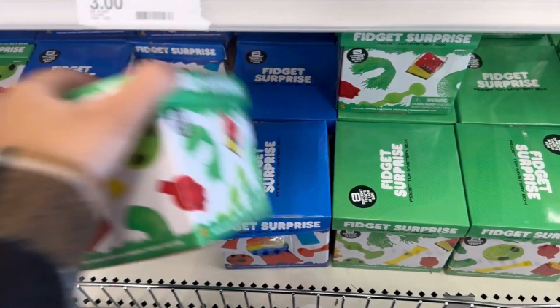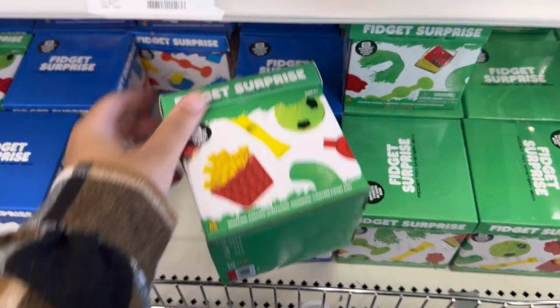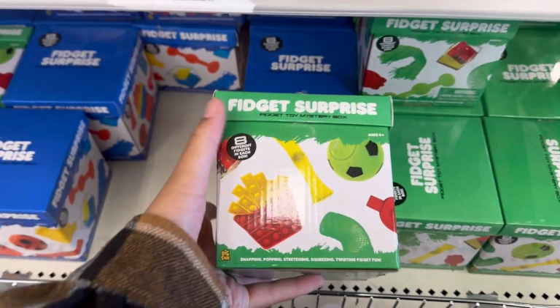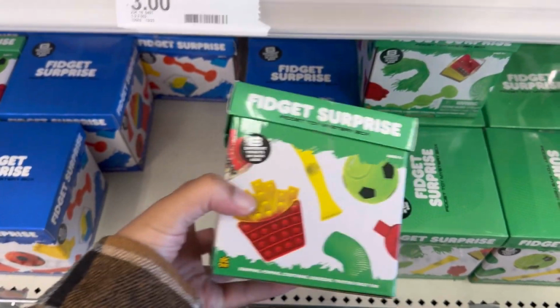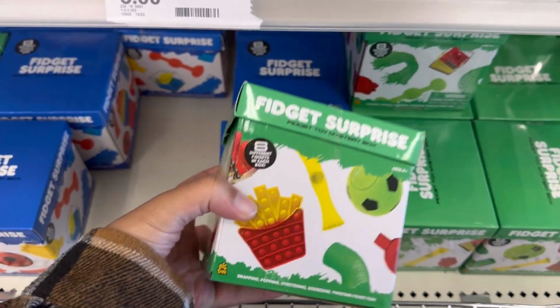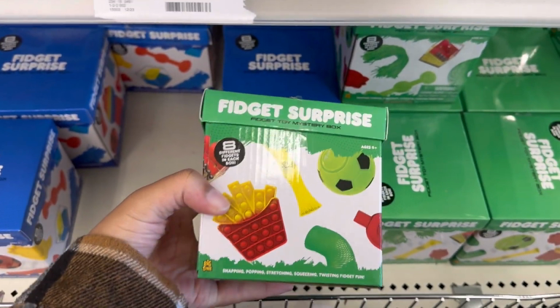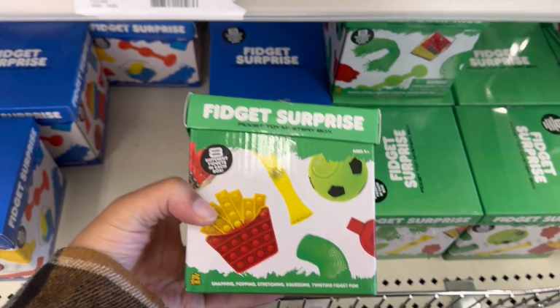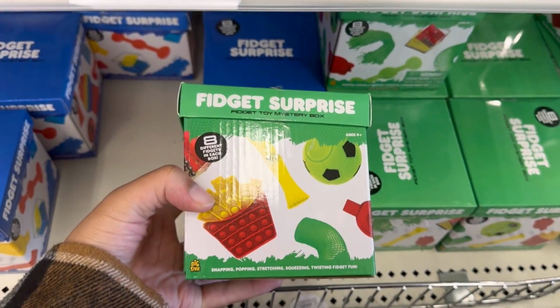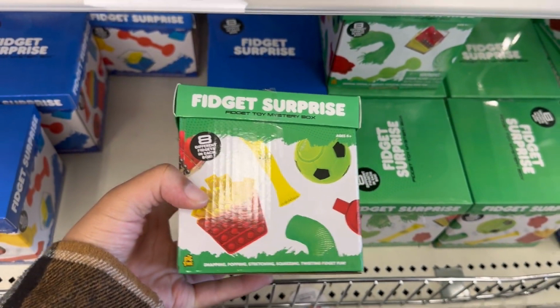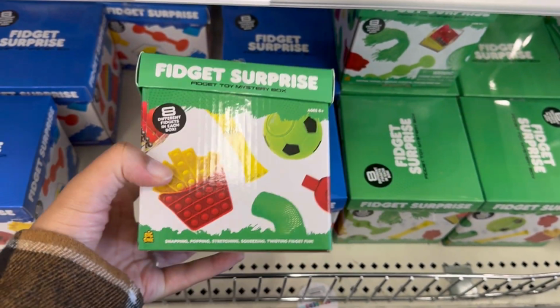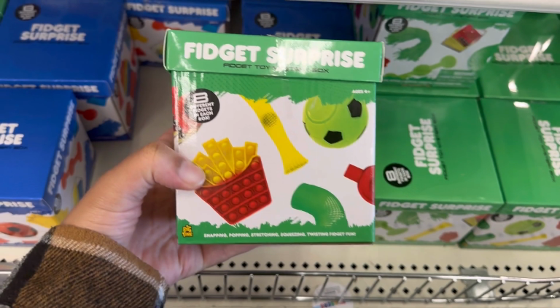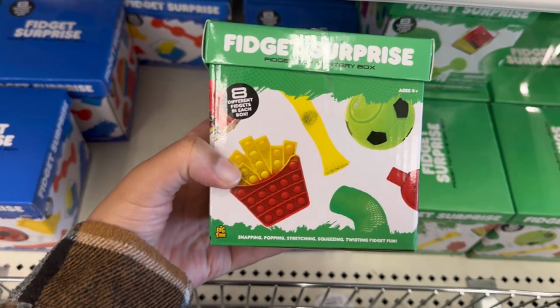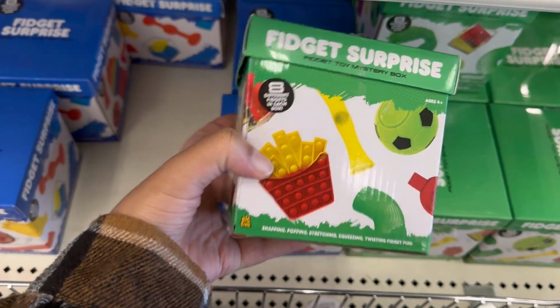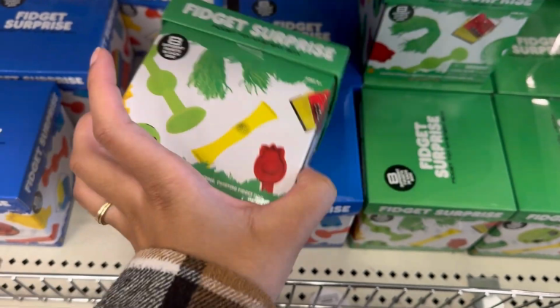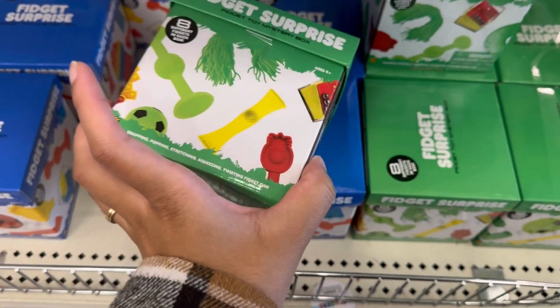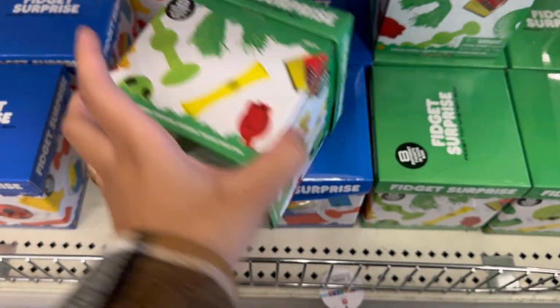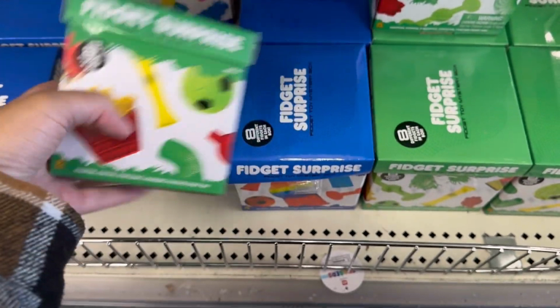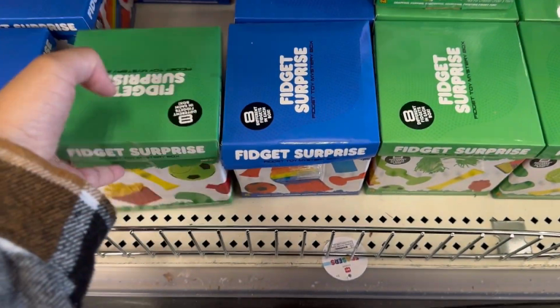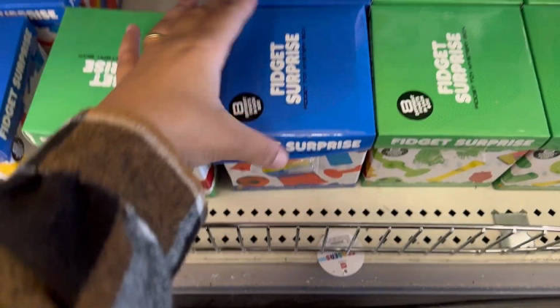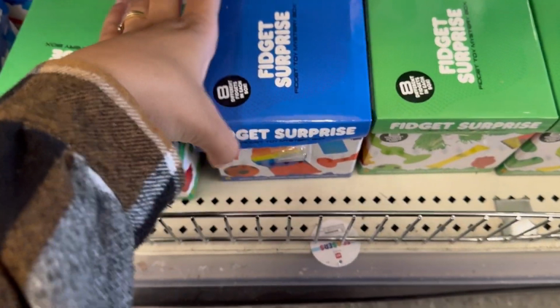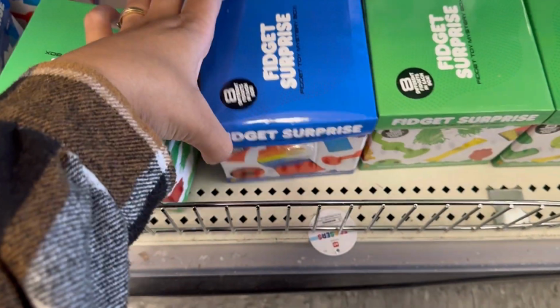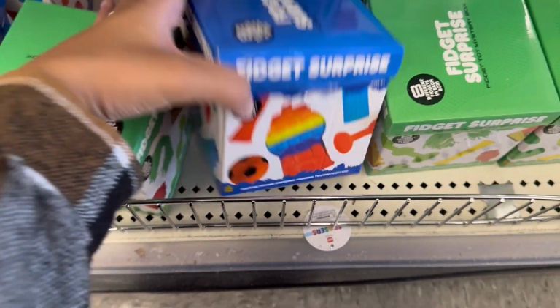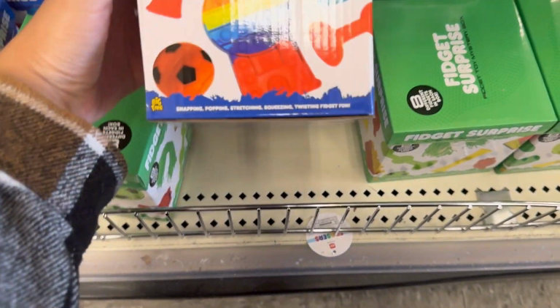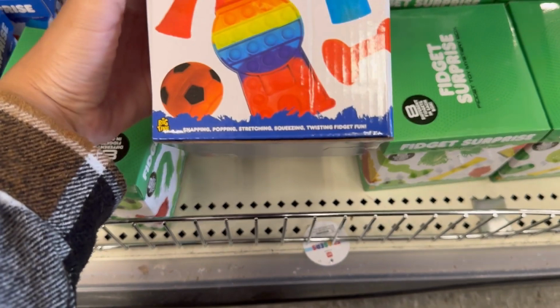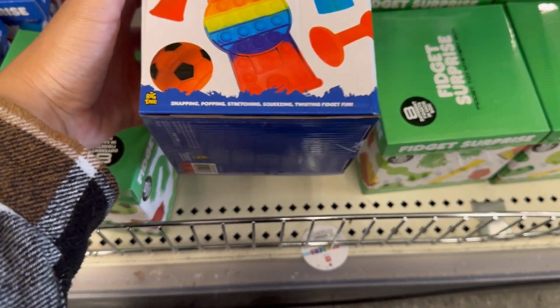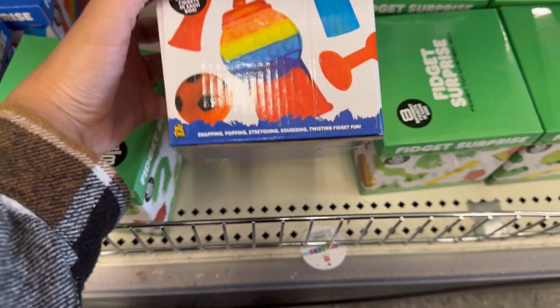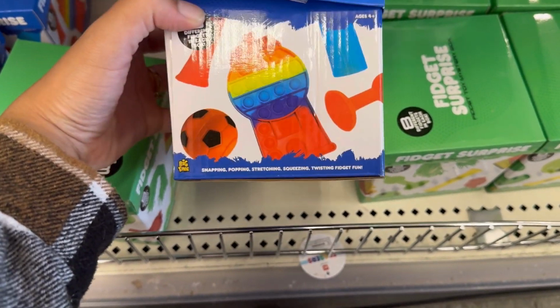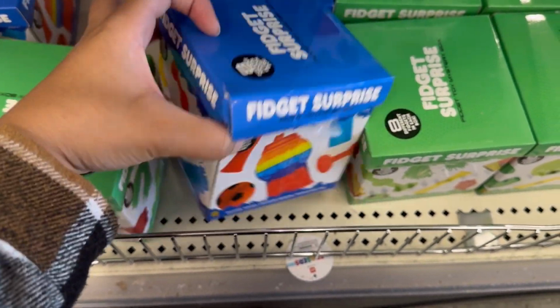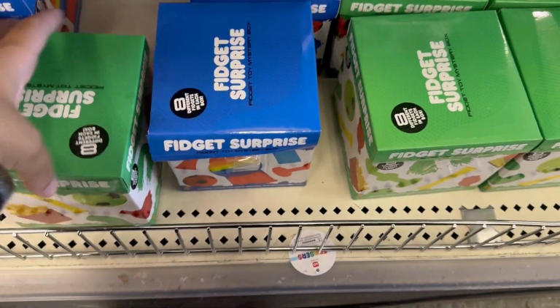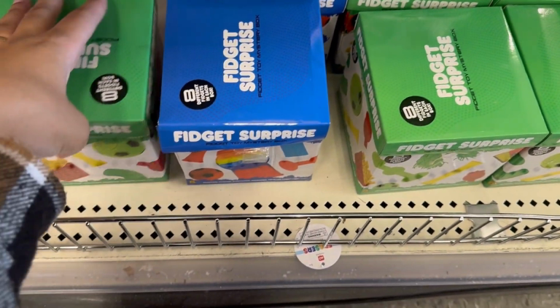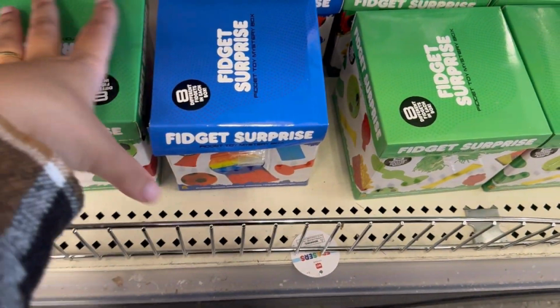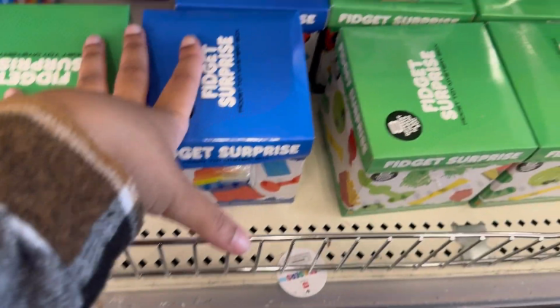Oh, and they also have like a fidget surprise box with eight different fidgets in each box. They have a blue one and a green one.